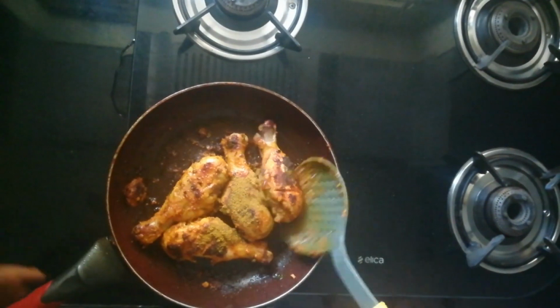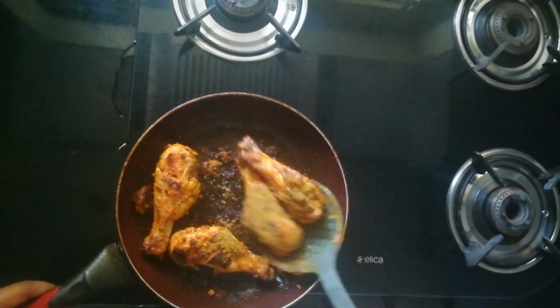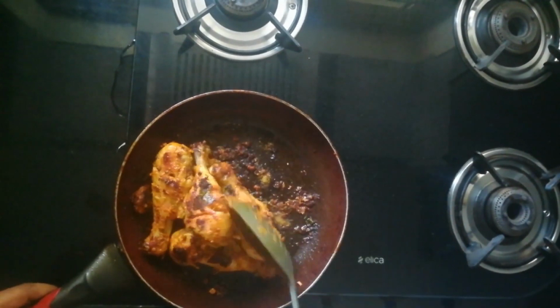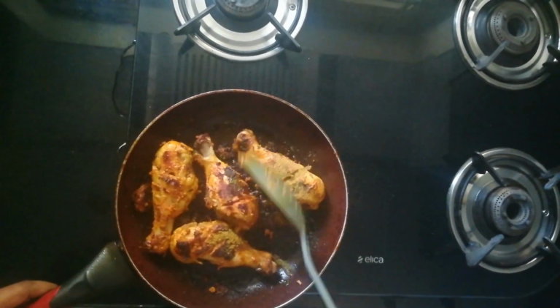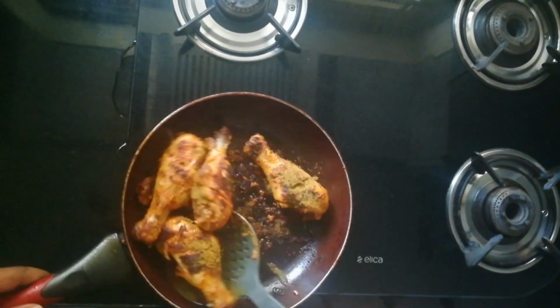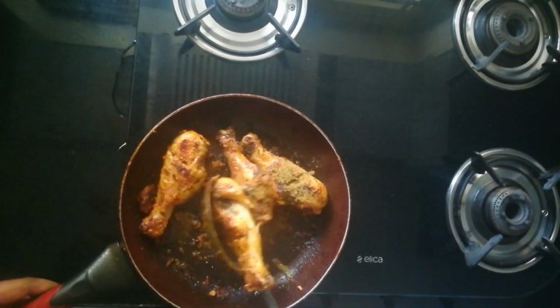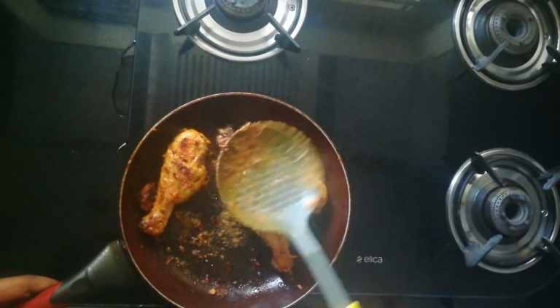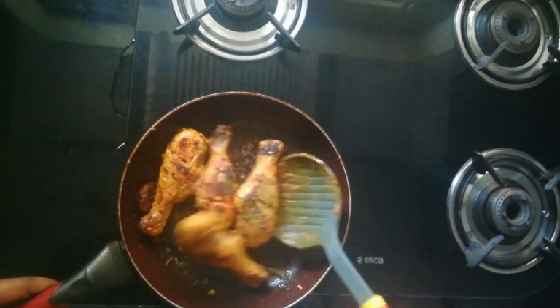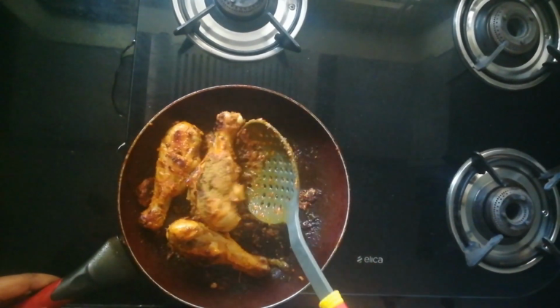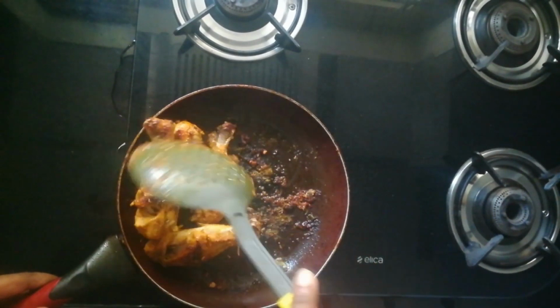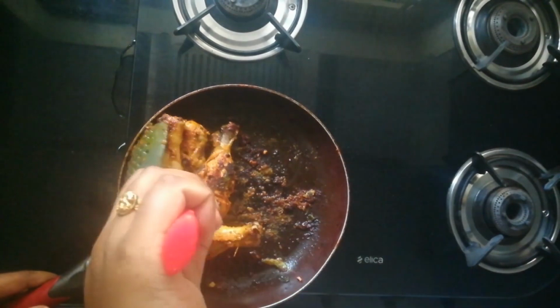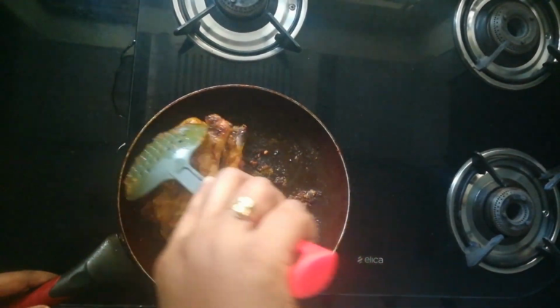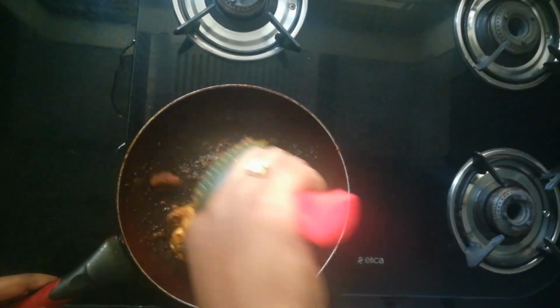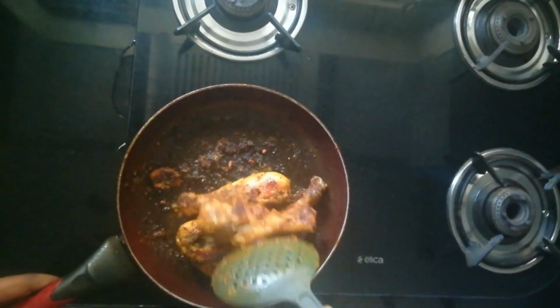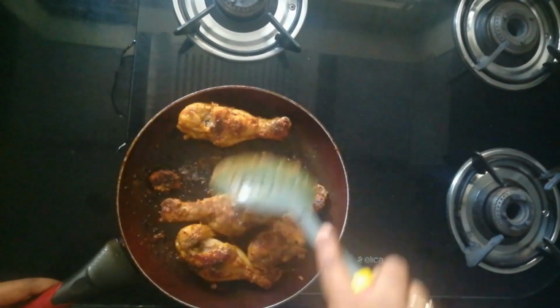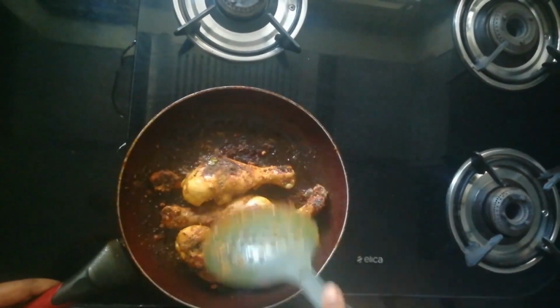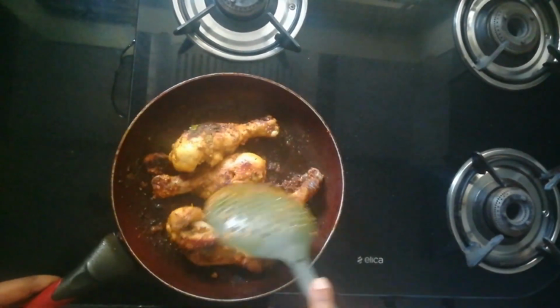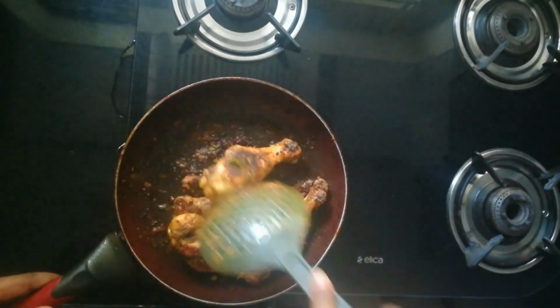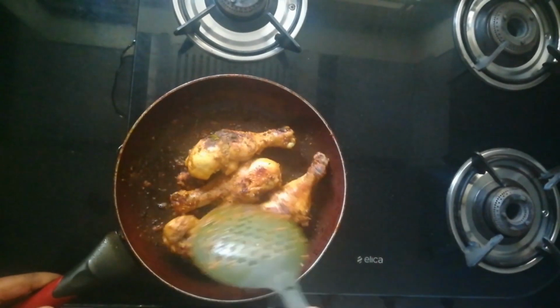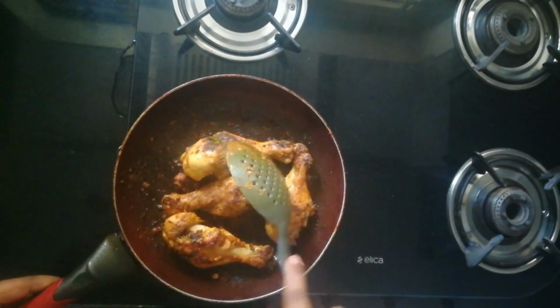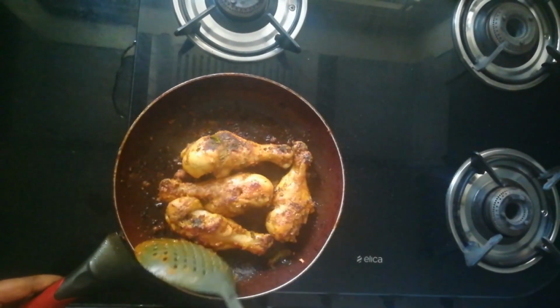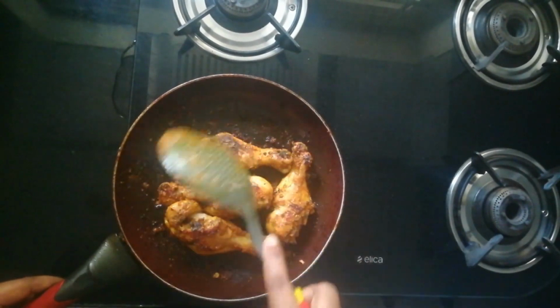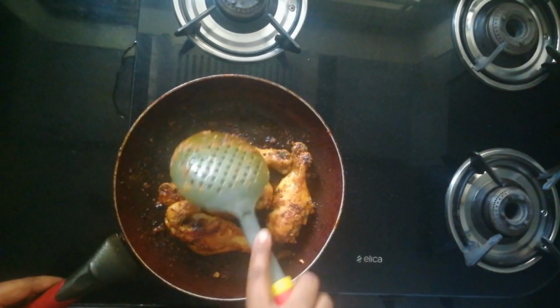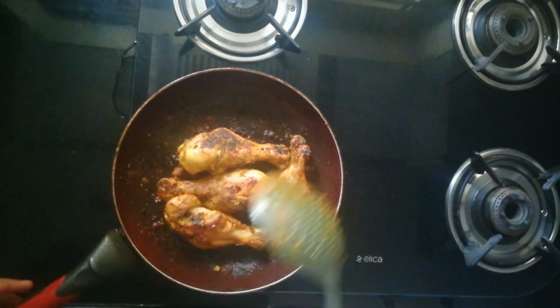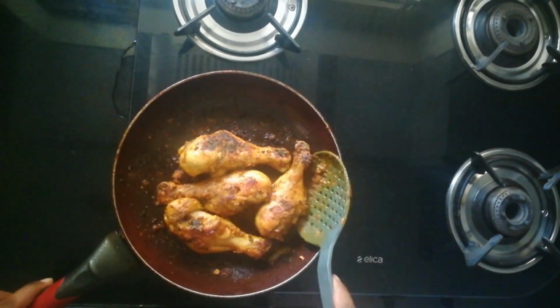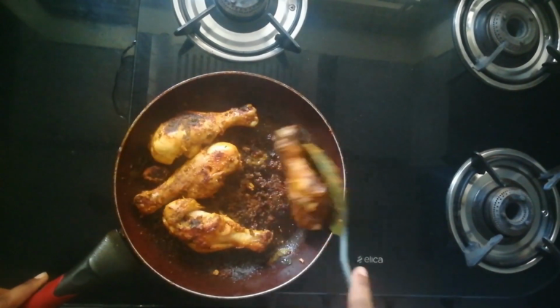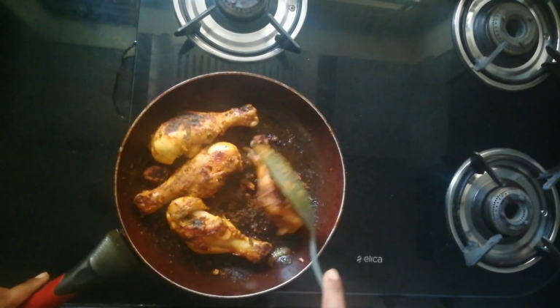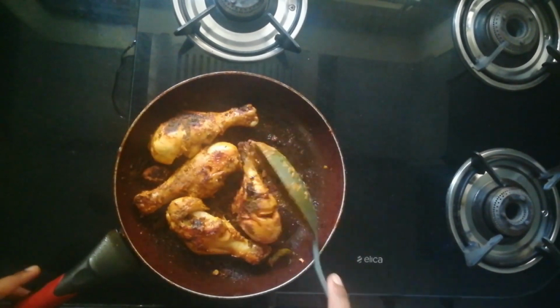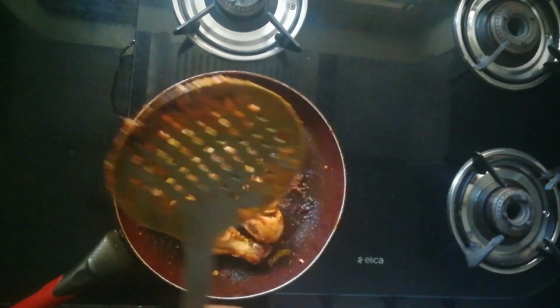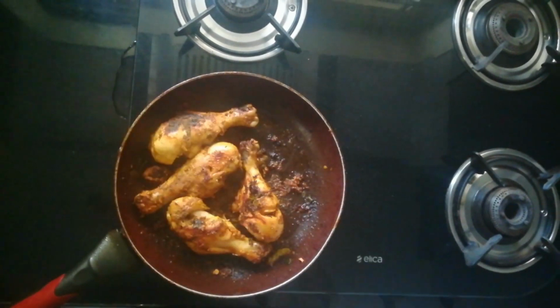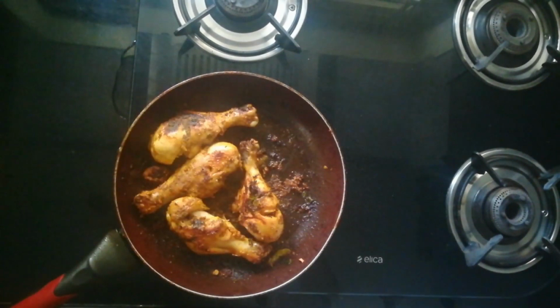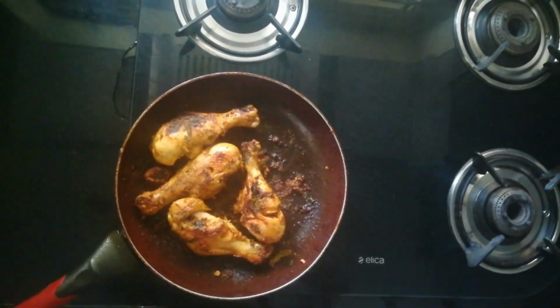Finally, when it is roasted properly, I'm adding this pepper masala powder. When you add this powder at the last it gives a very nice spicy punch to the dish, so I'm adding it at the end, making sure the powder is well coated with all the pieces.